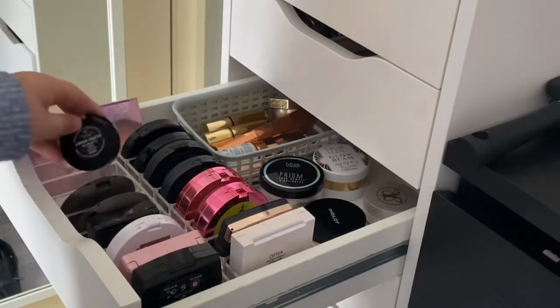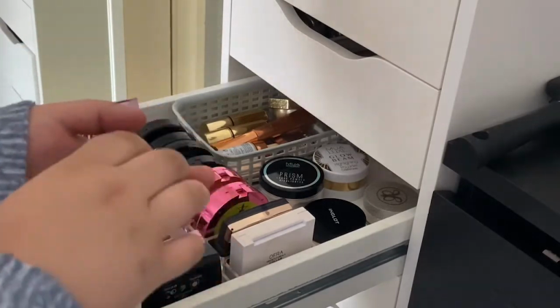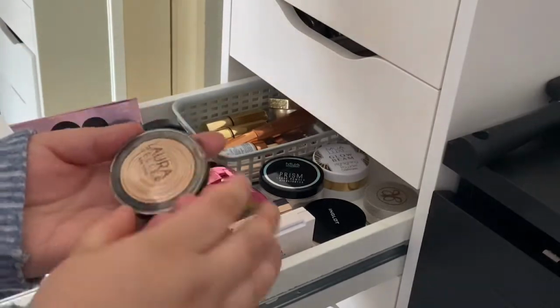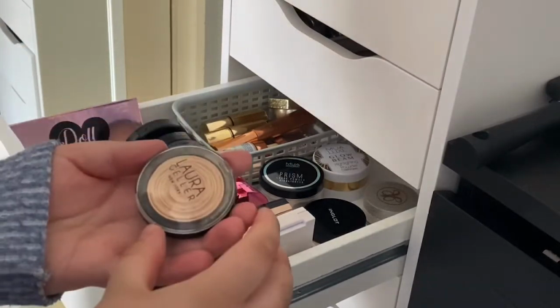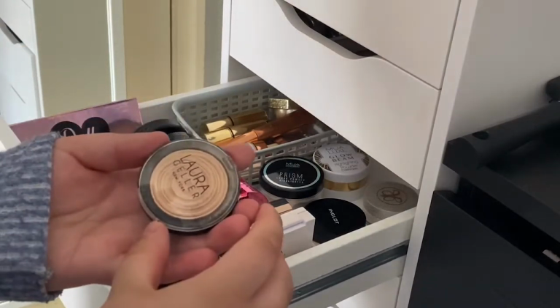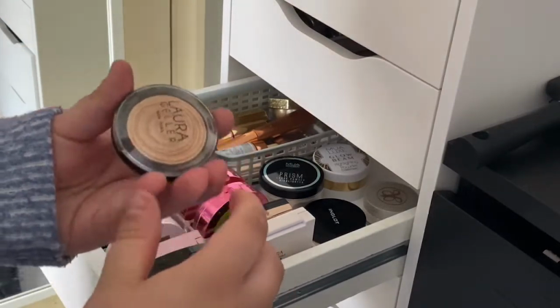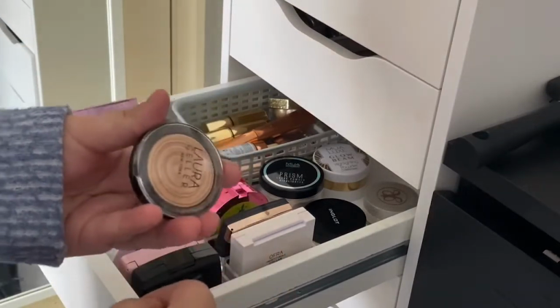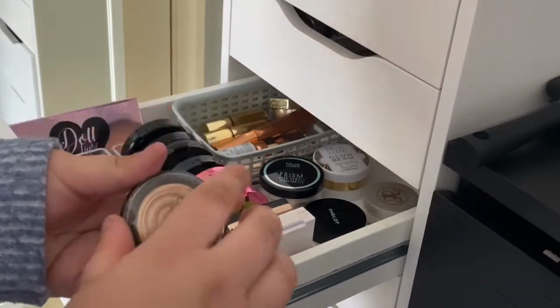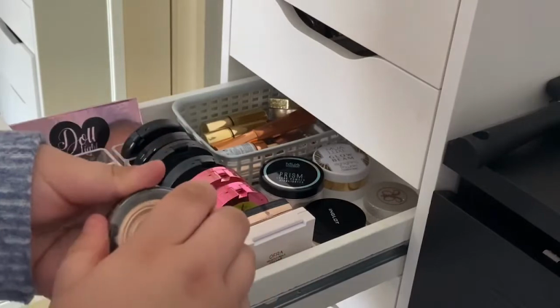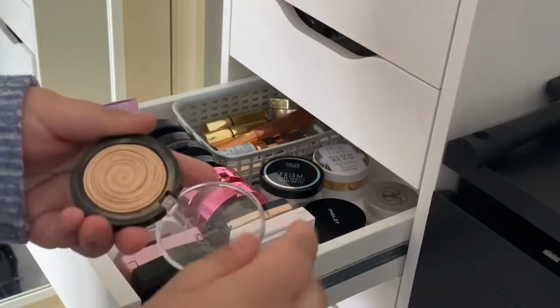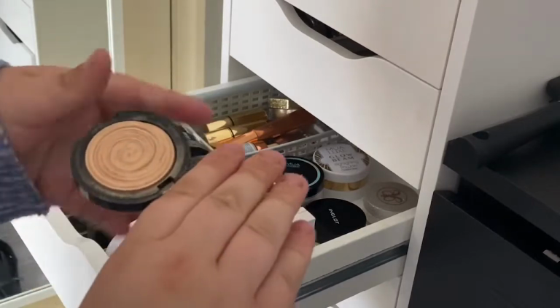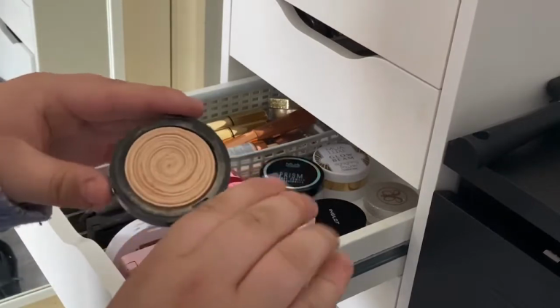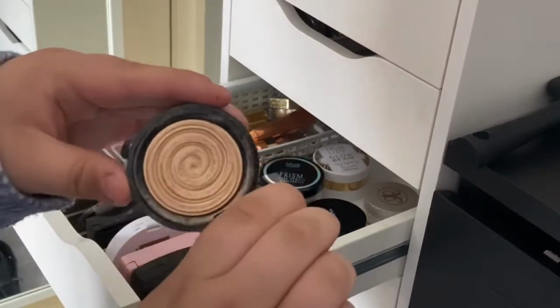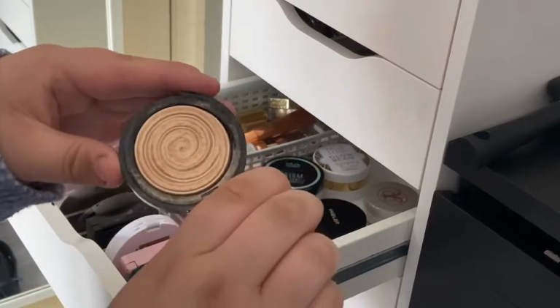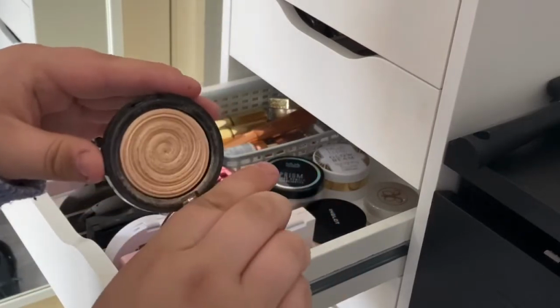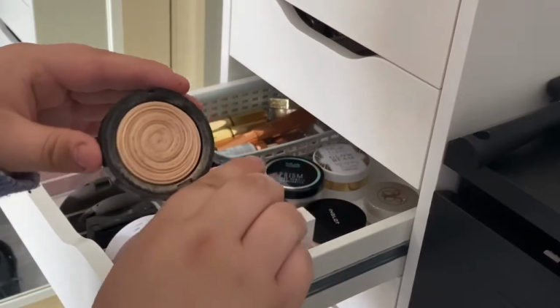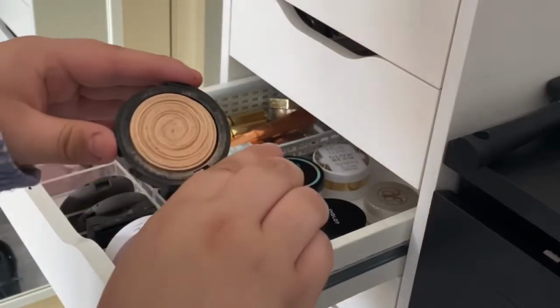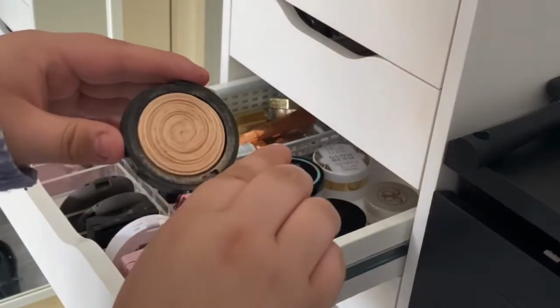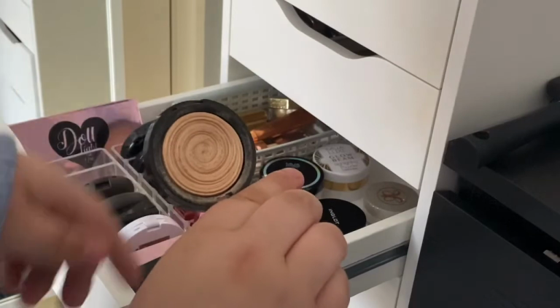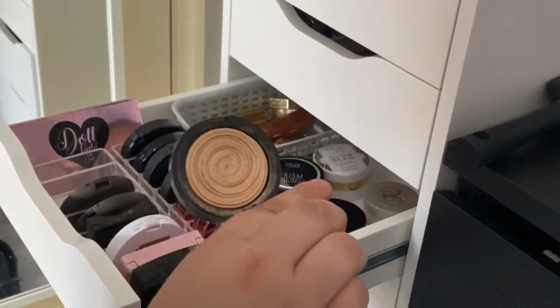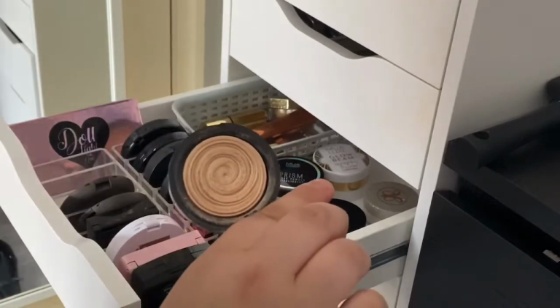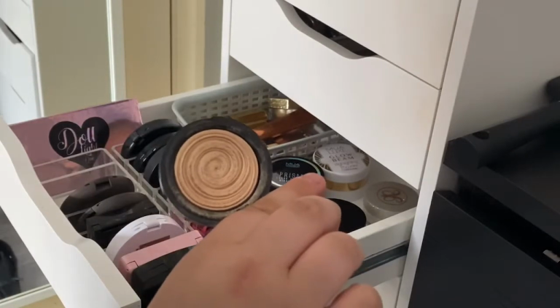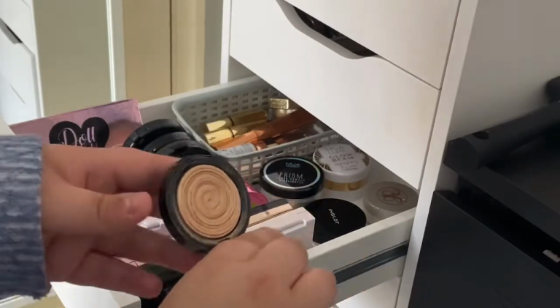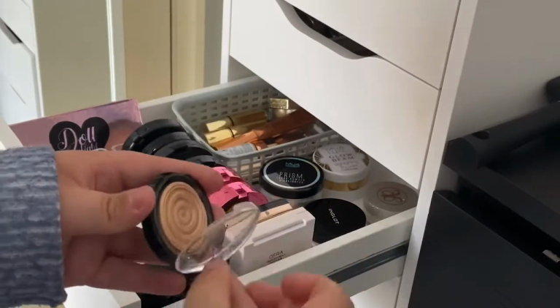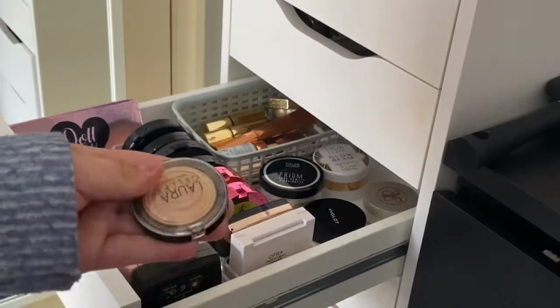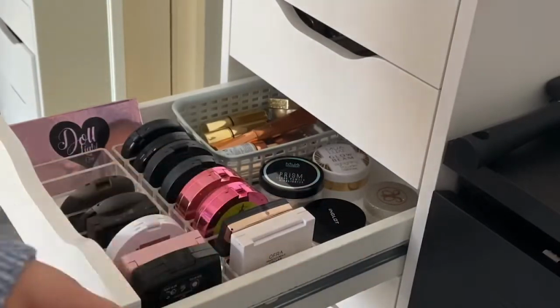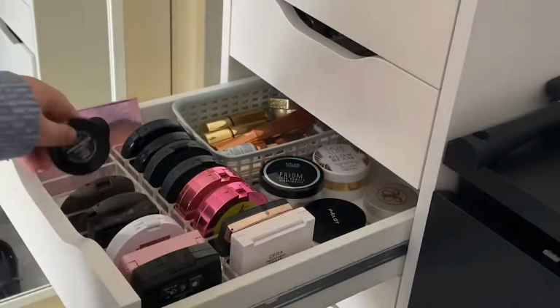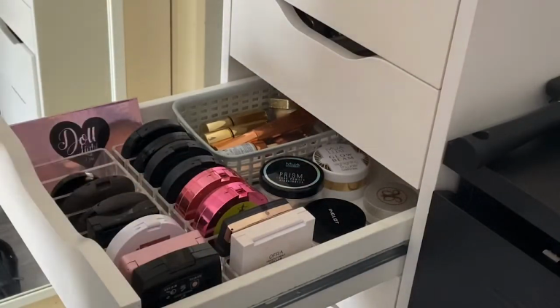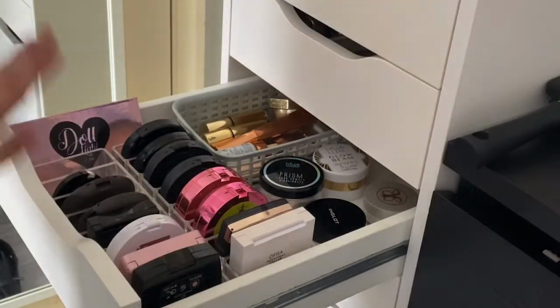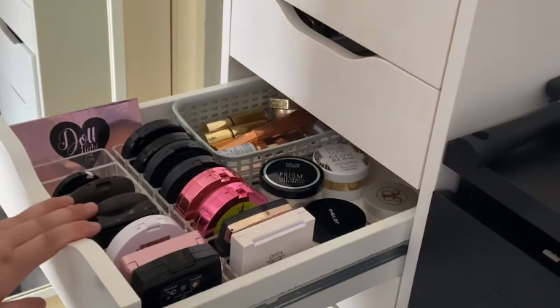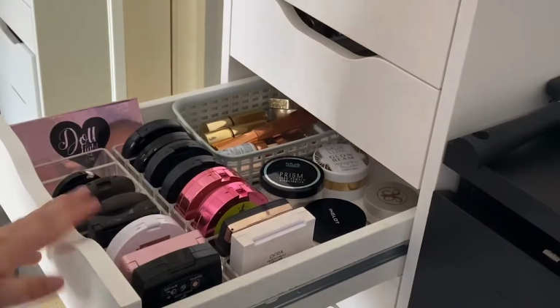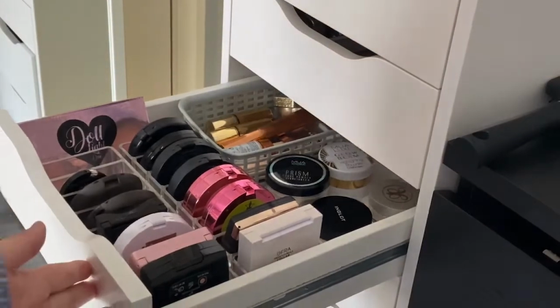Prosecco Pop is just a bit more gold than Champagne Pop - I actually prefer Prosecco Pop out of the two. And then the last one is this really tiny Laura Geller Gilded Honey - I was really late to the party on this one. So that's my highlight drawer done.